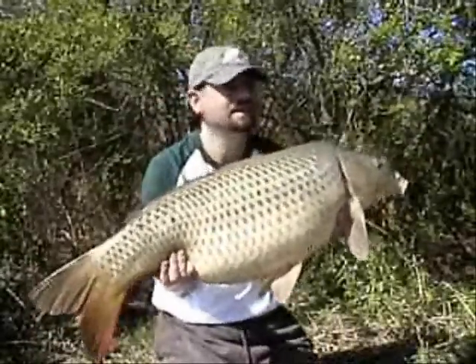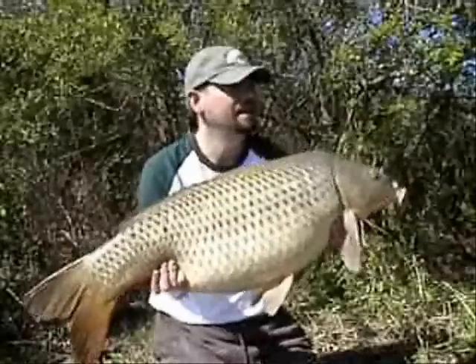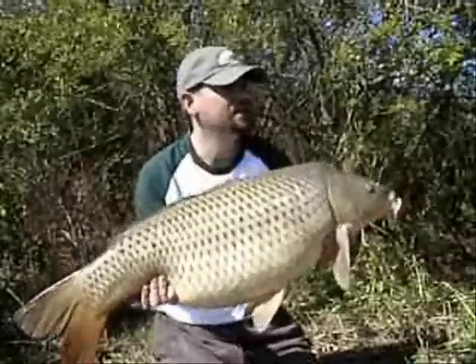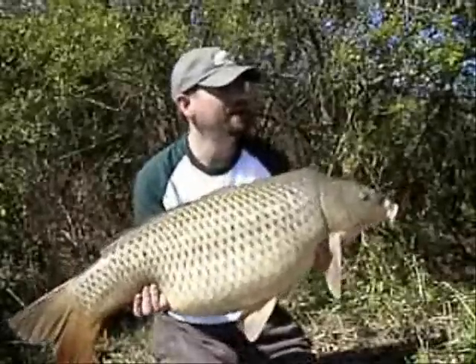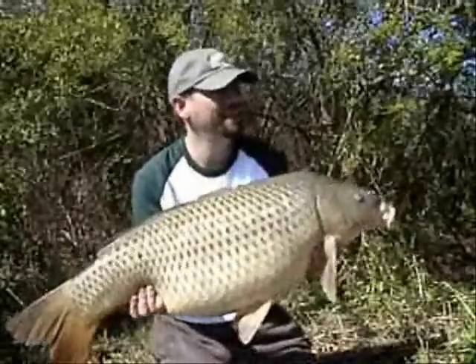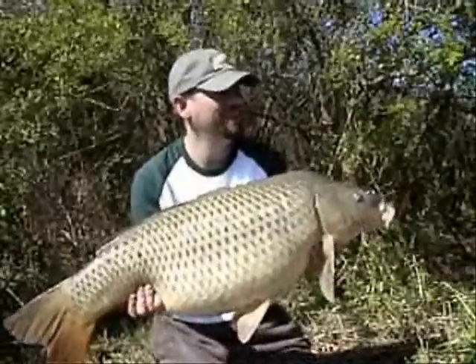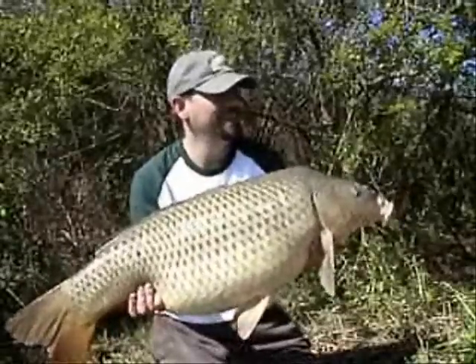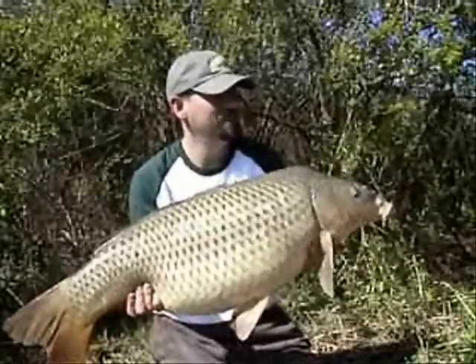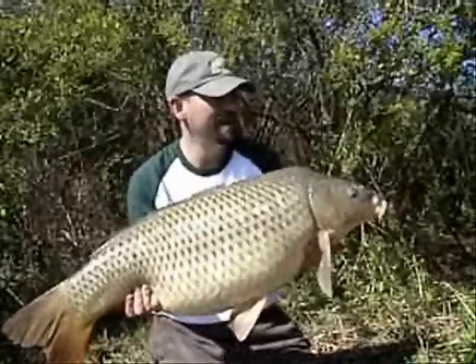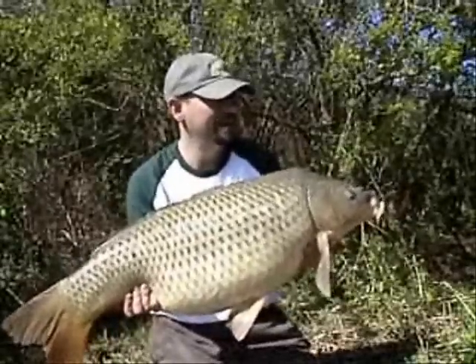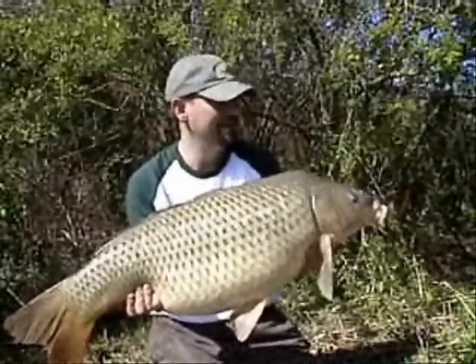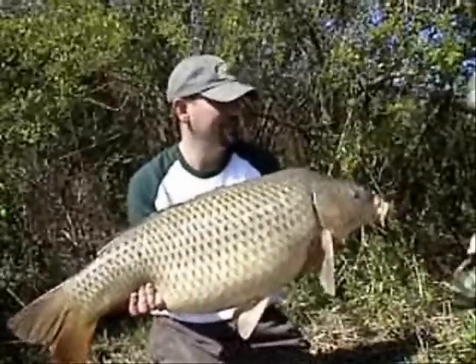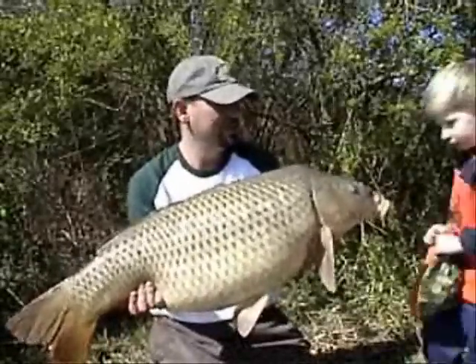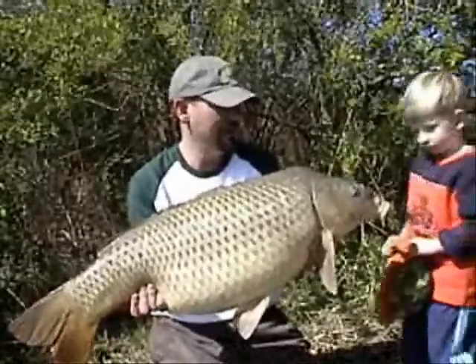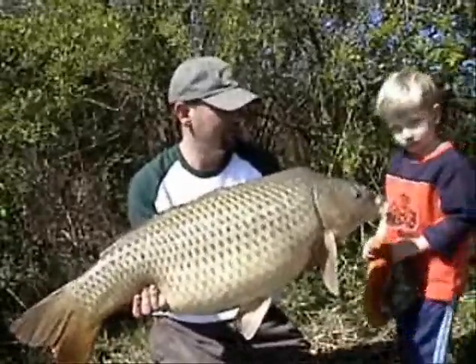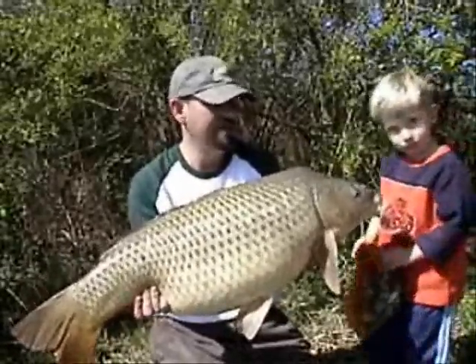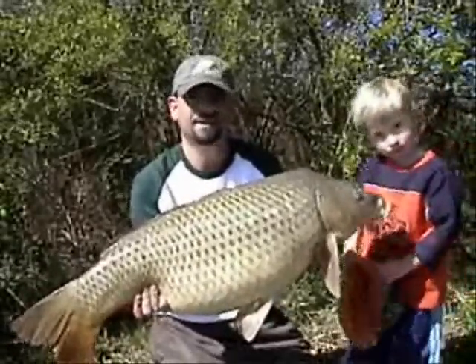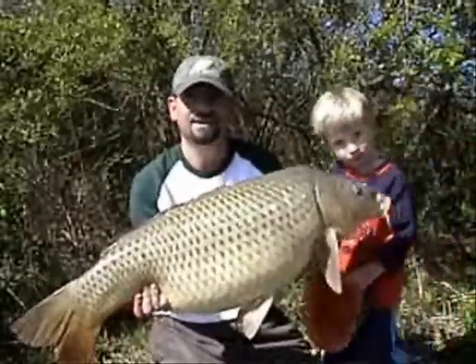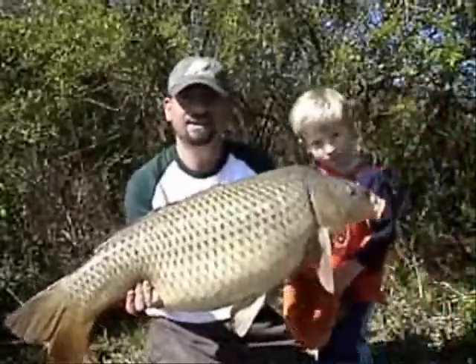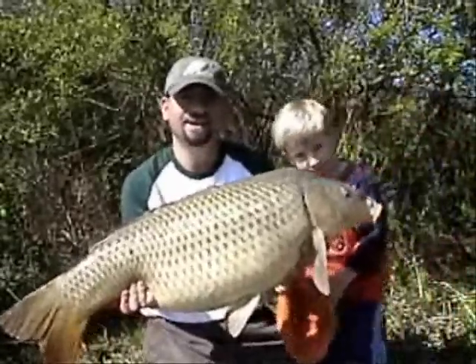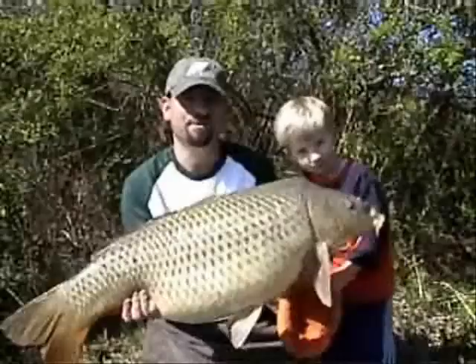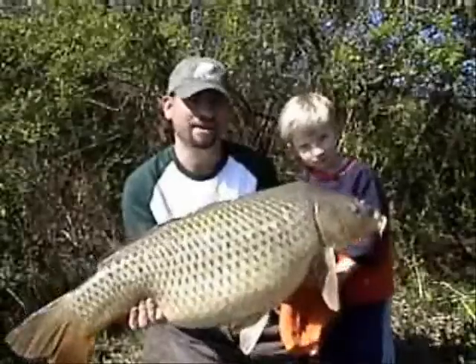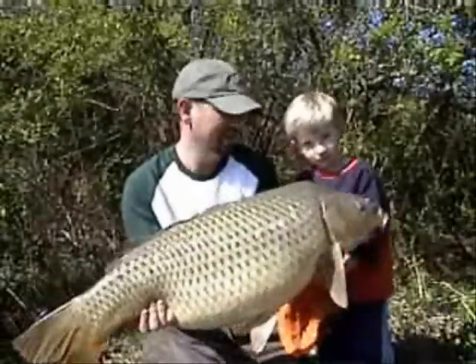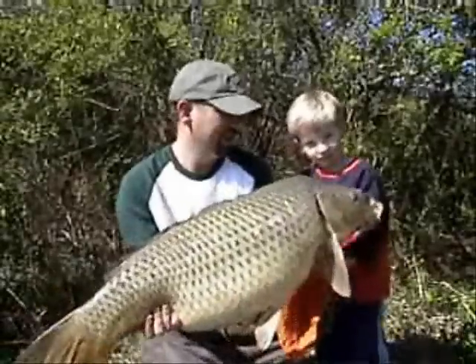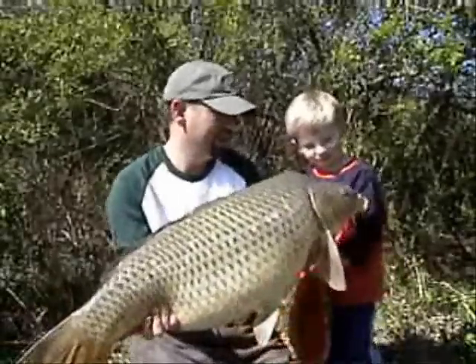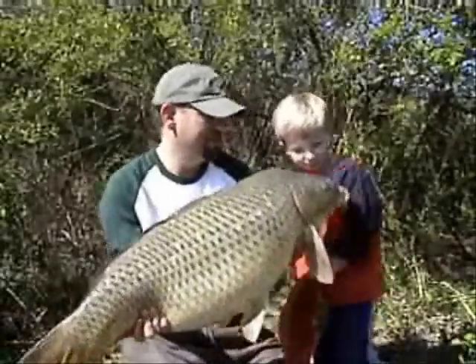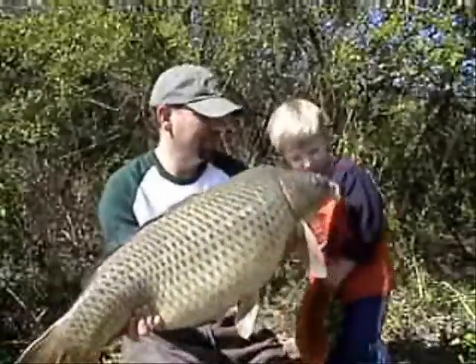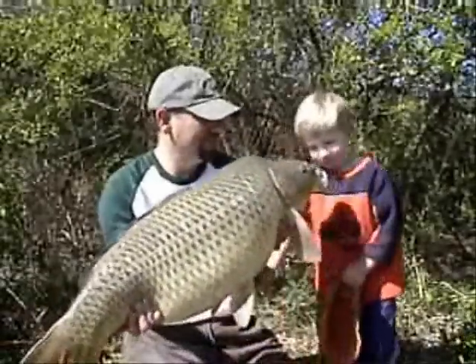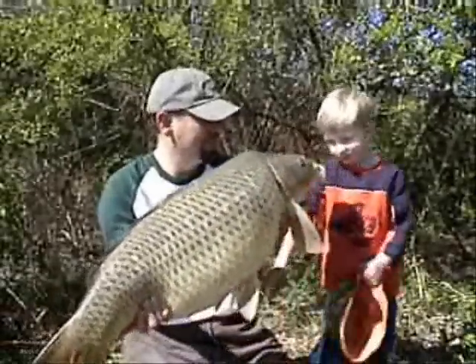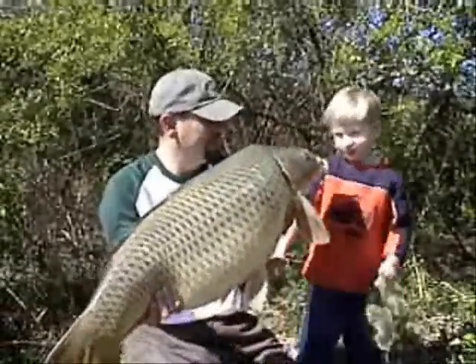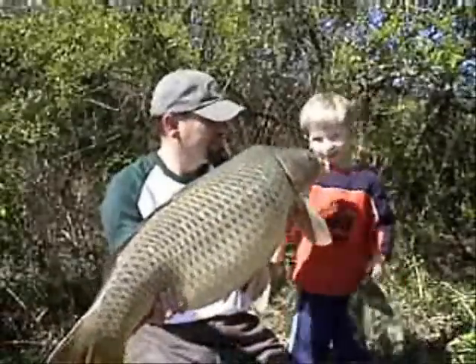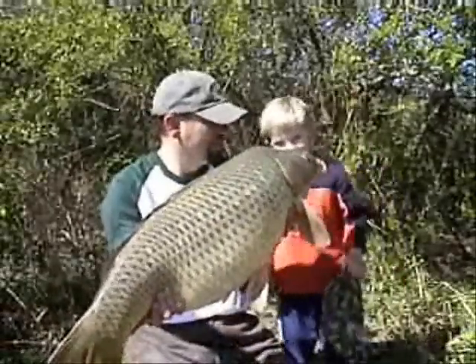Nathan, come here — turn the camera, there you go buddy. Say cheese! Cheese!